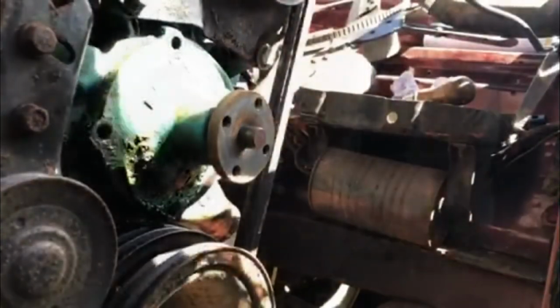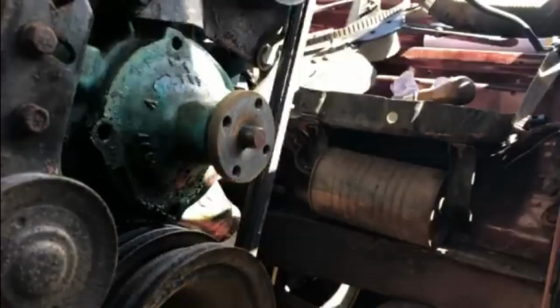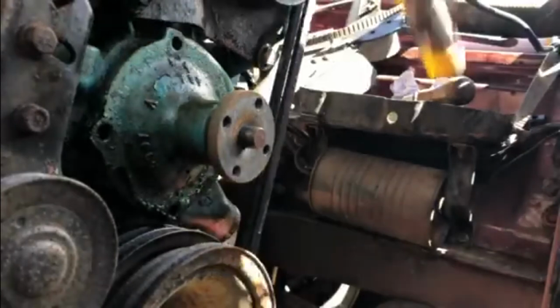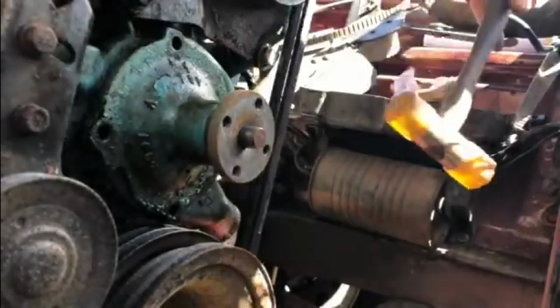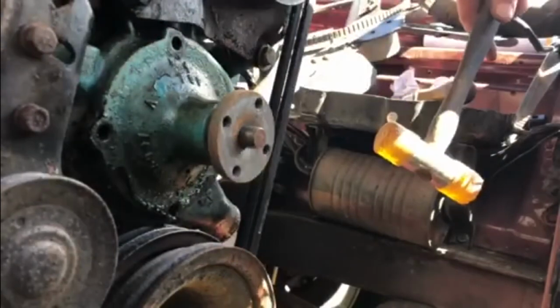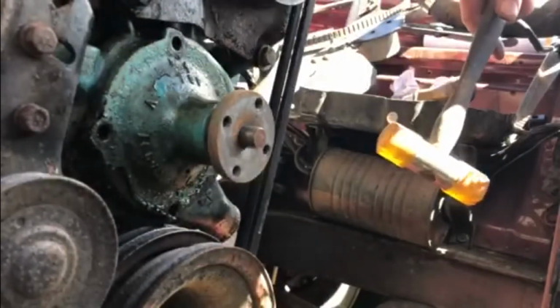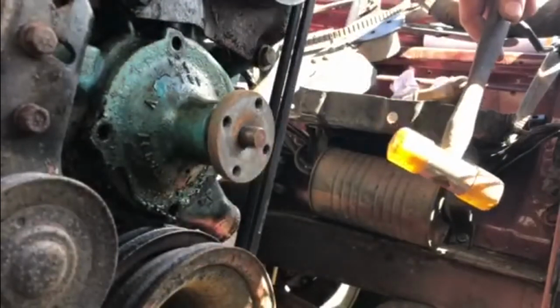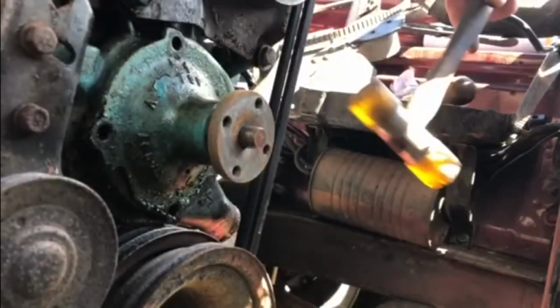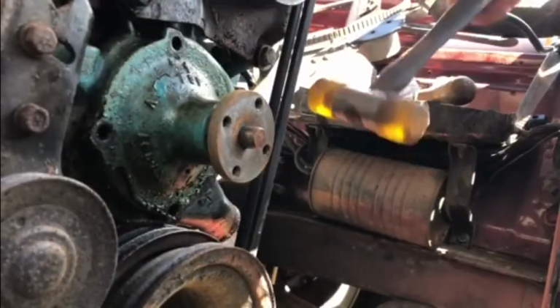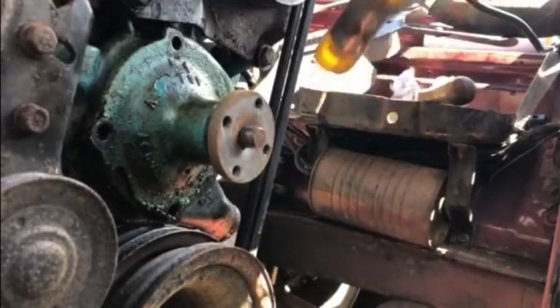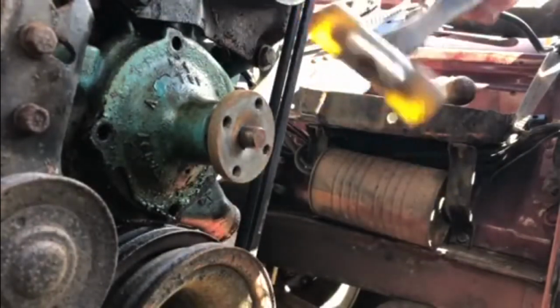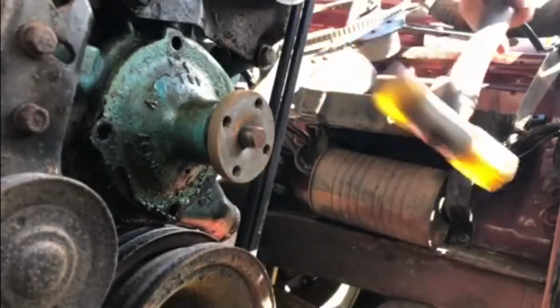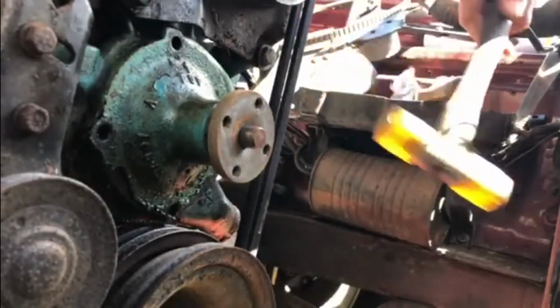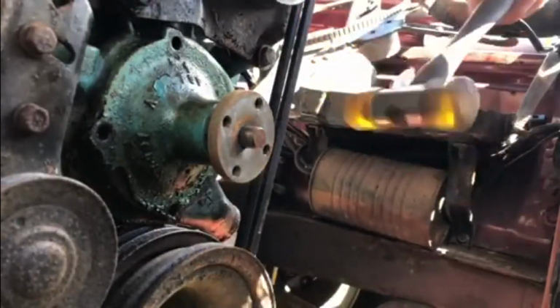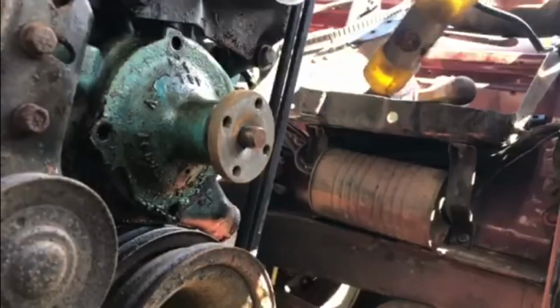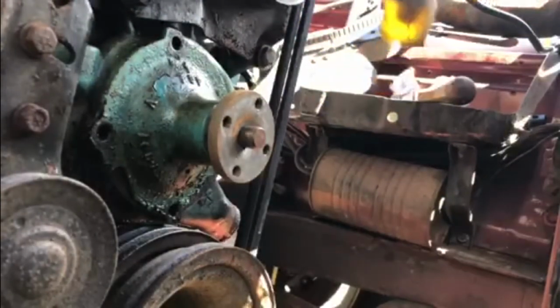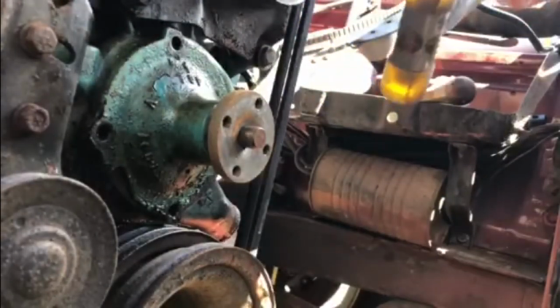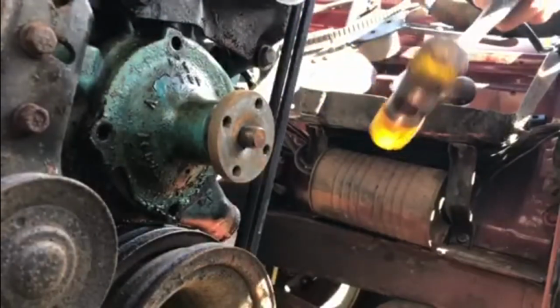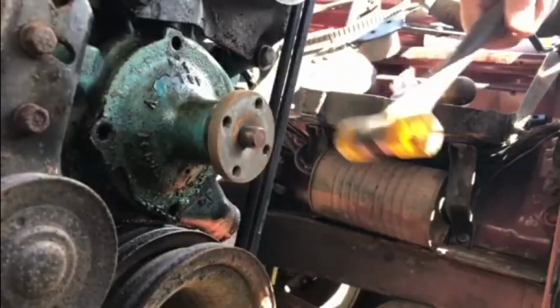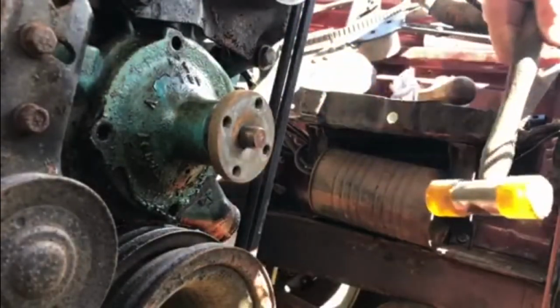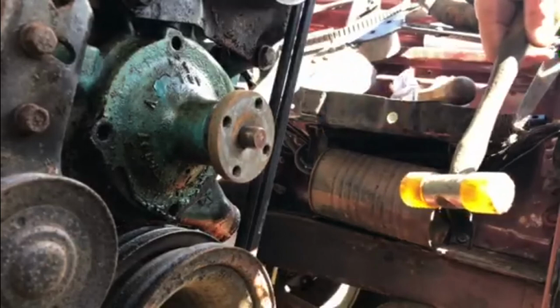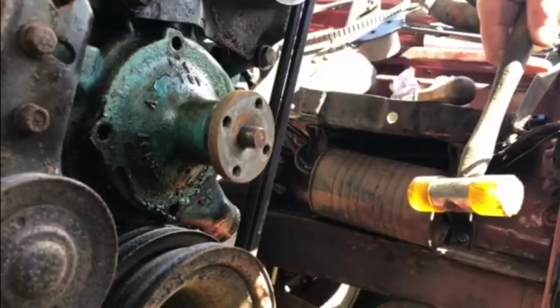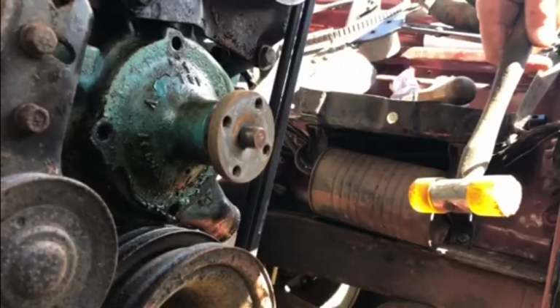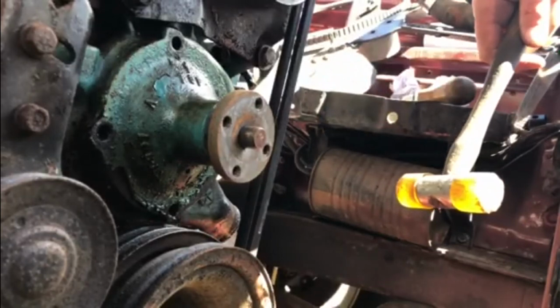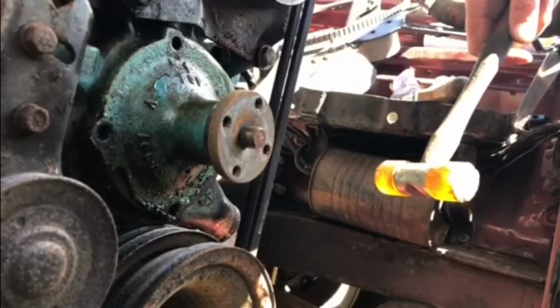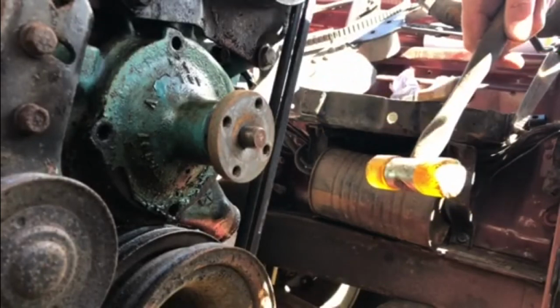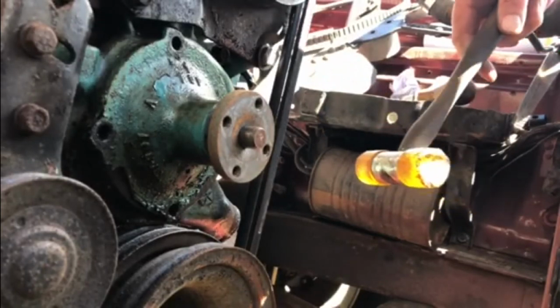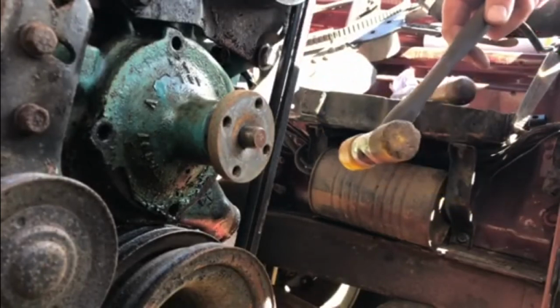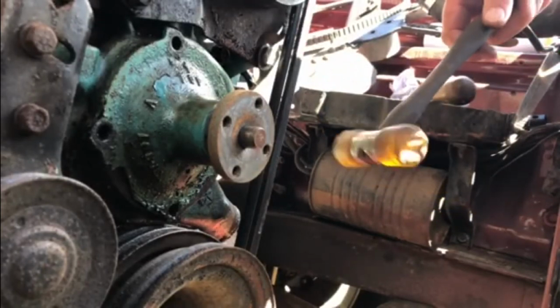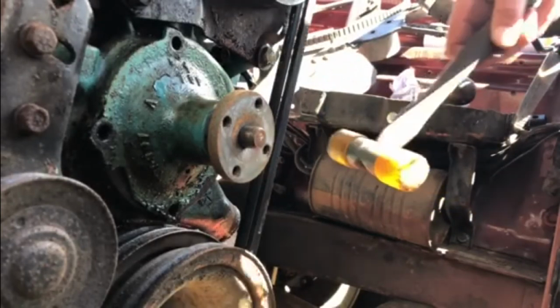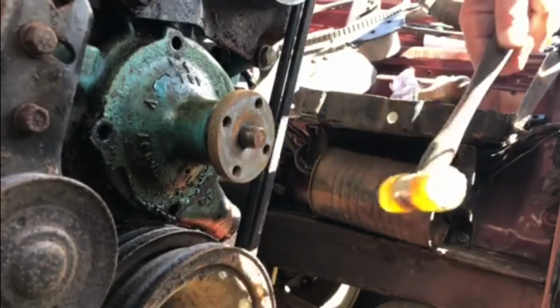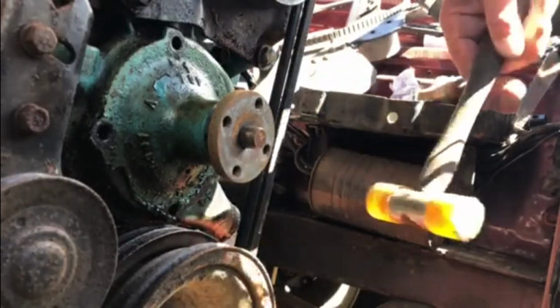The next thing to come out is the water pump. The water pump bolts have been soaked in WD-40 for a little while, so in theory it should just be a case of hitting this with a rubber knocking stick, see if we can loosen that off, and then that should pop off in the hand.